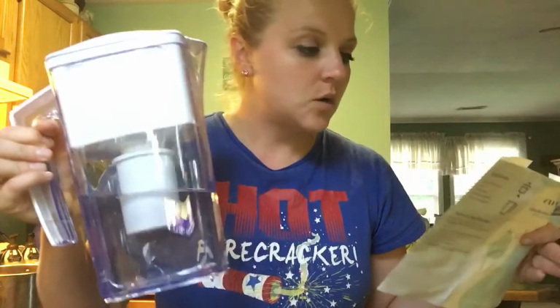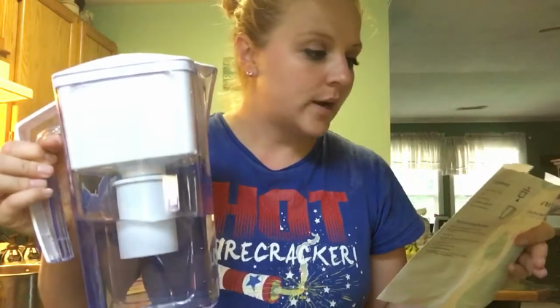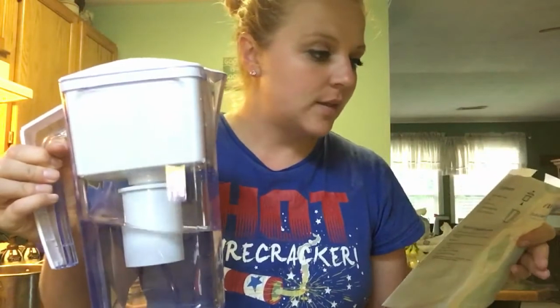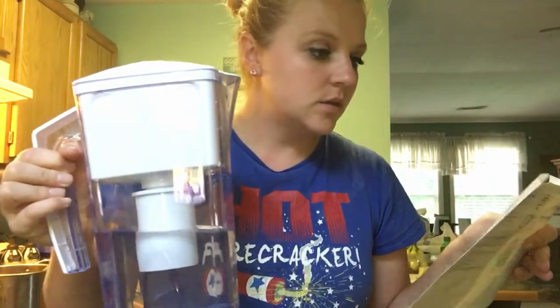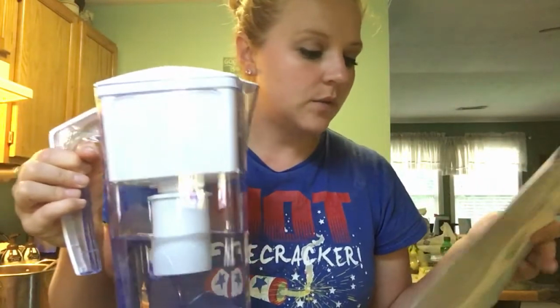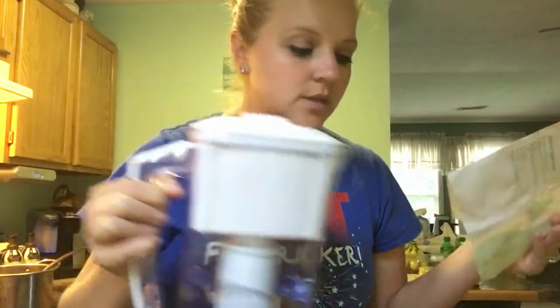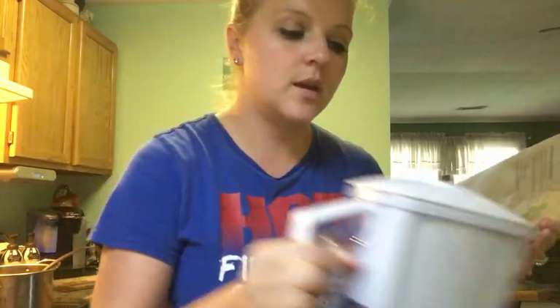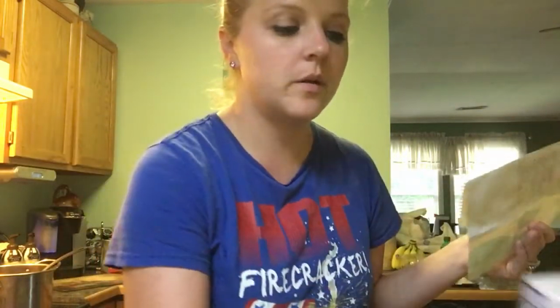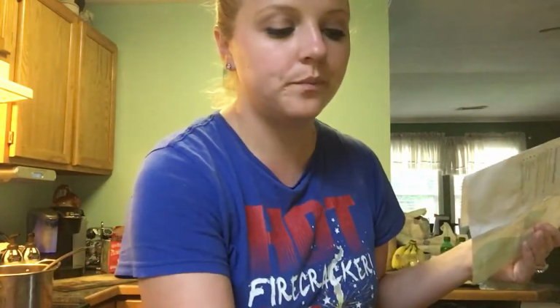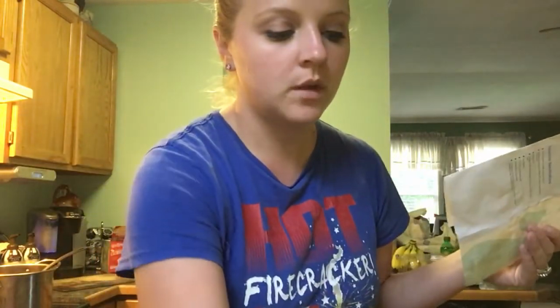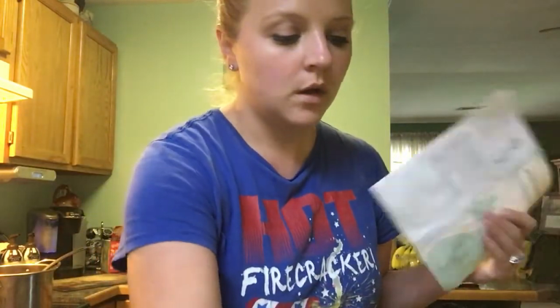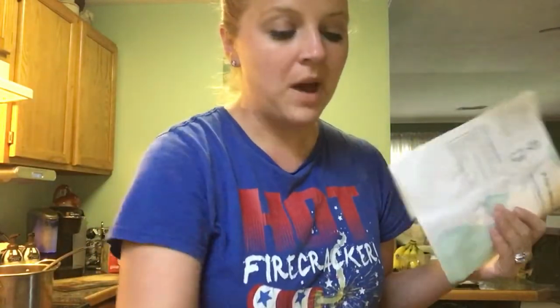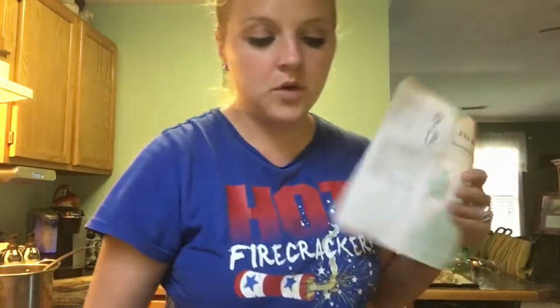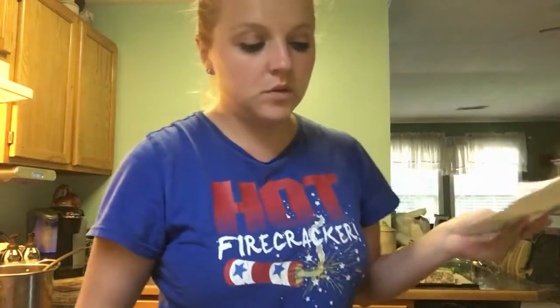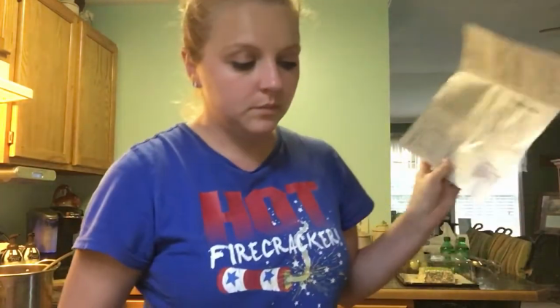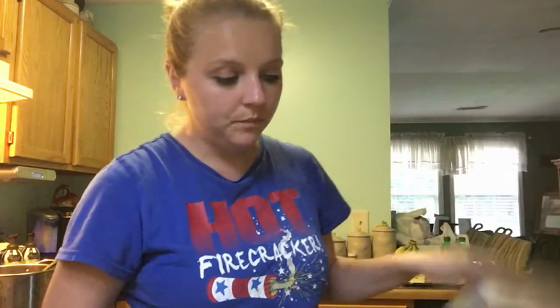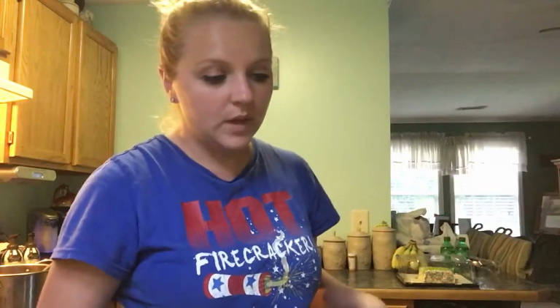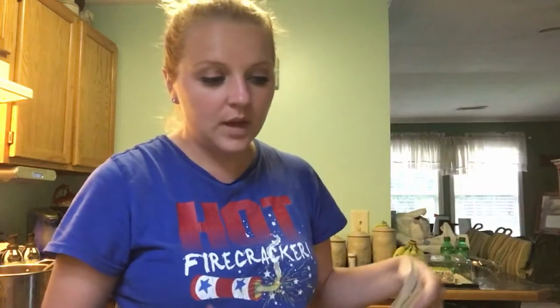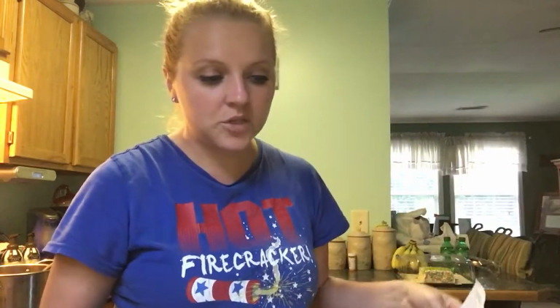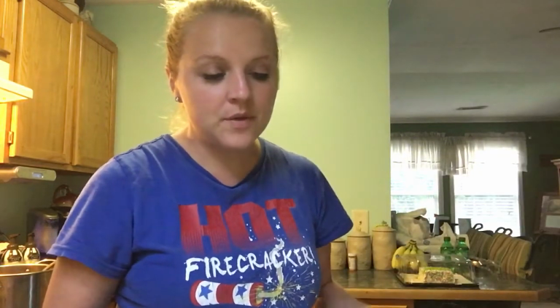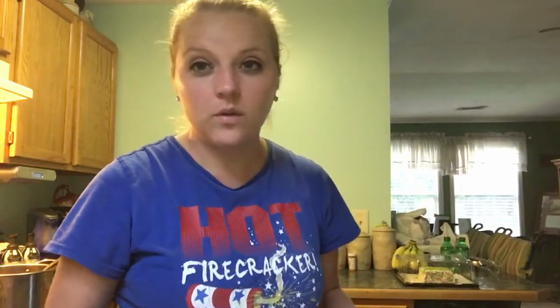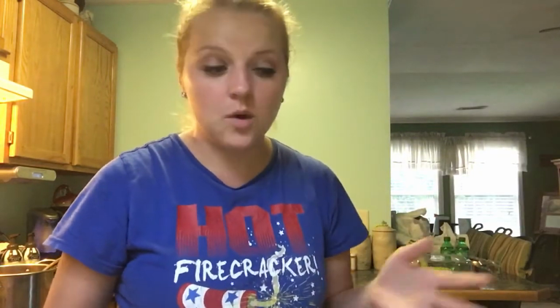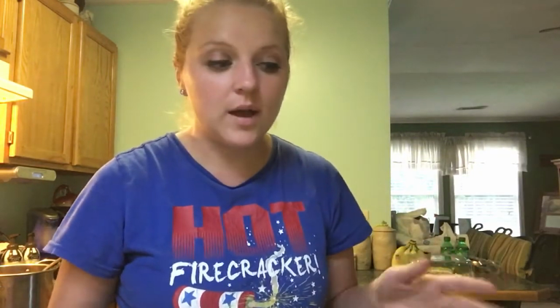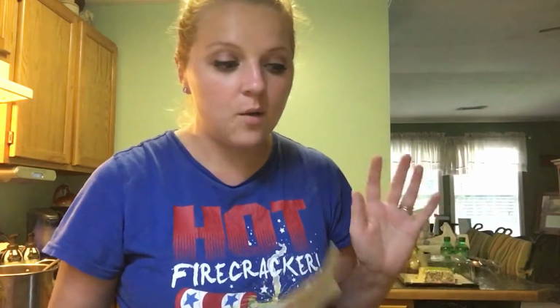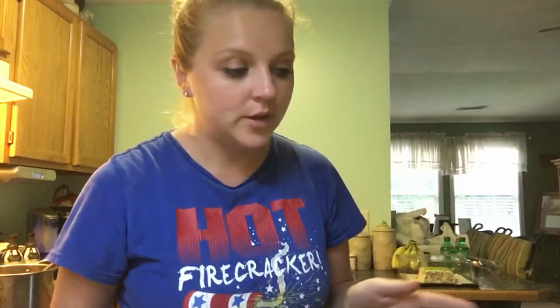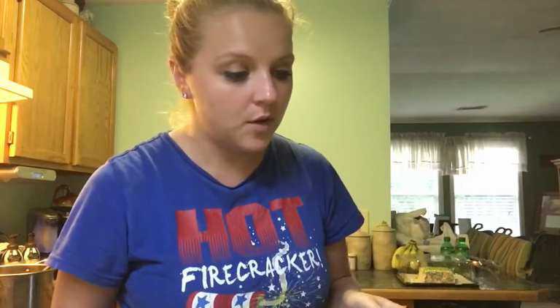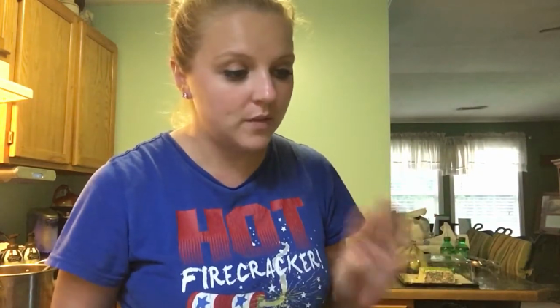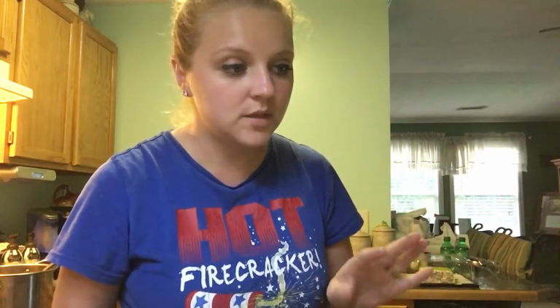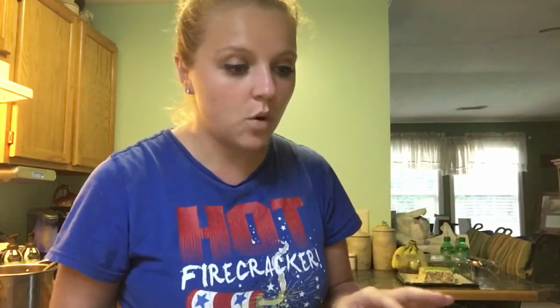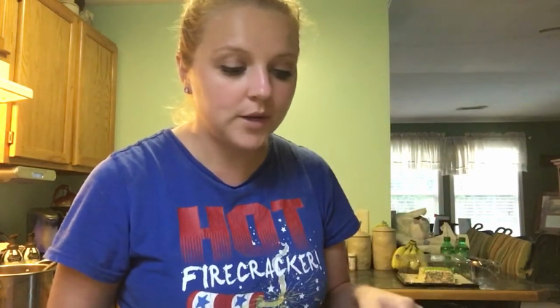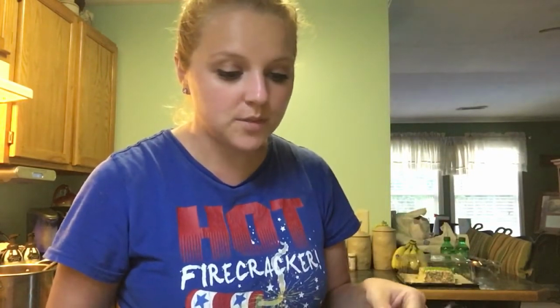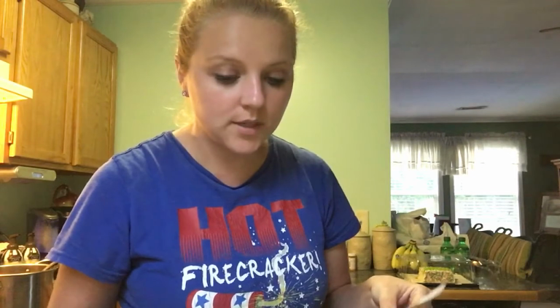I totally recommend this. Like I said, my reviews — if there's something that I don't like, I will let you know. But this water pitcher is amazing.